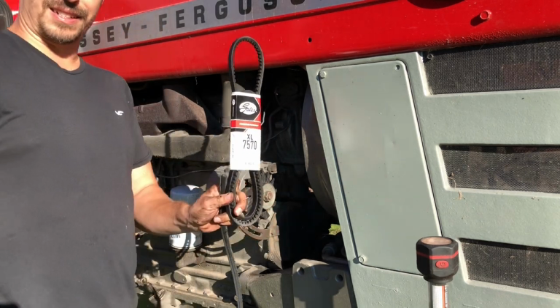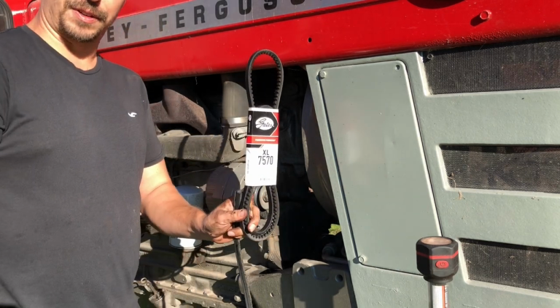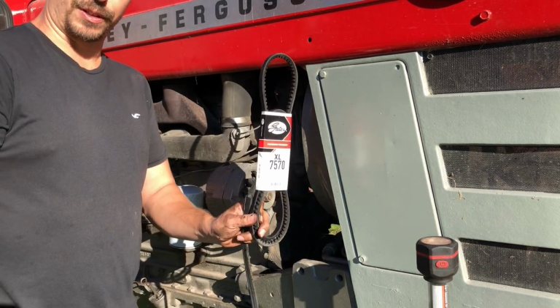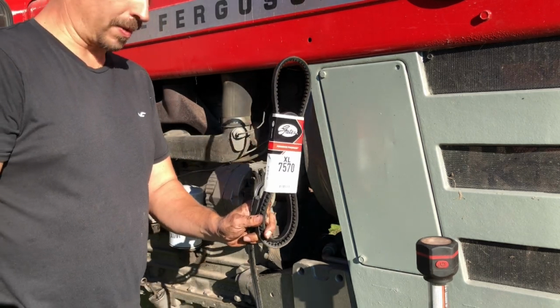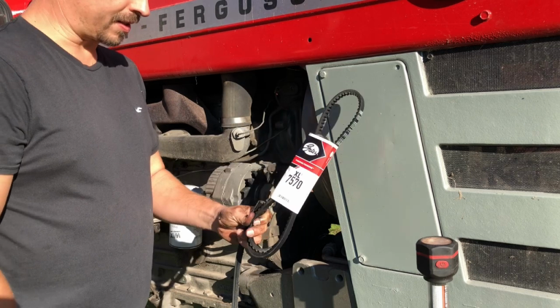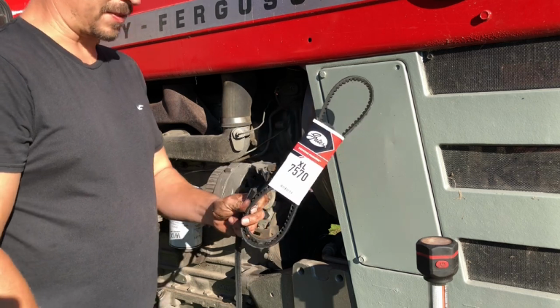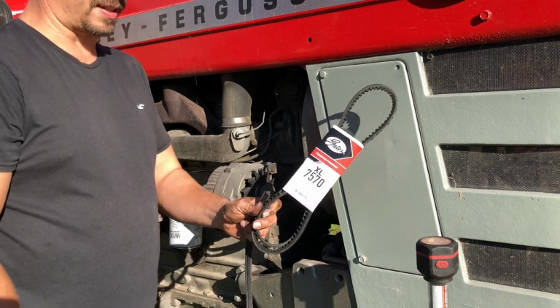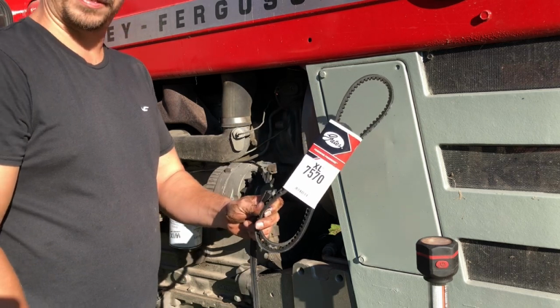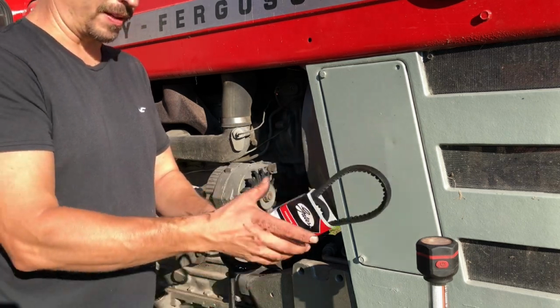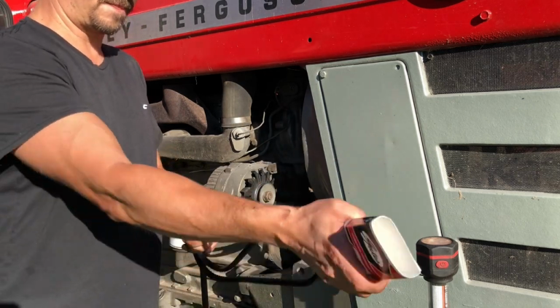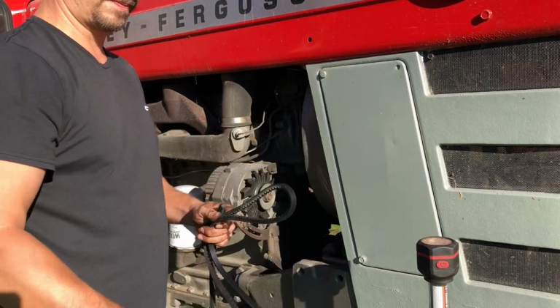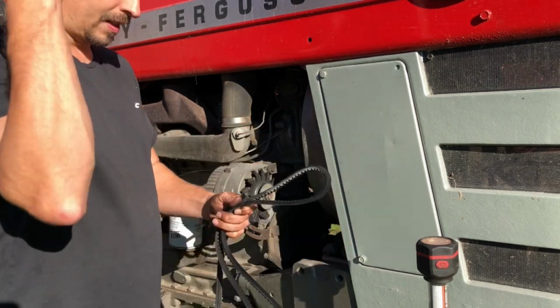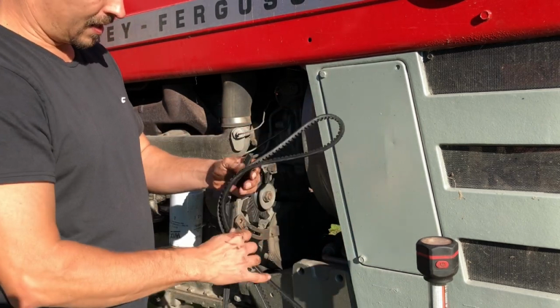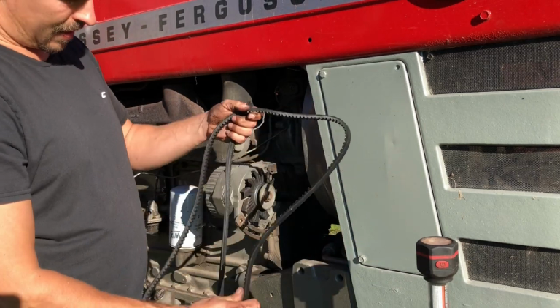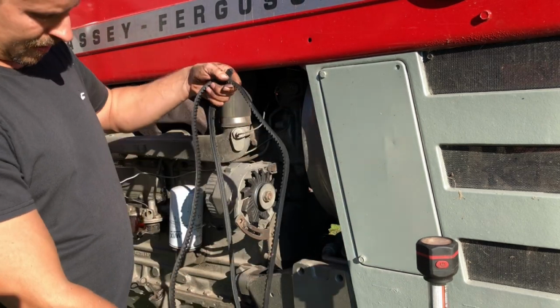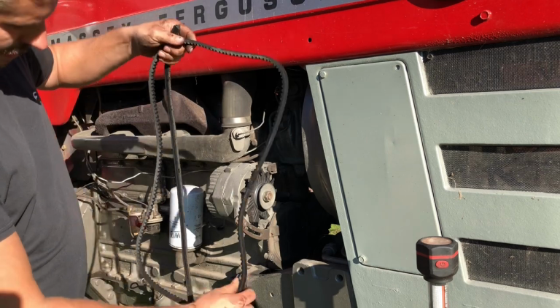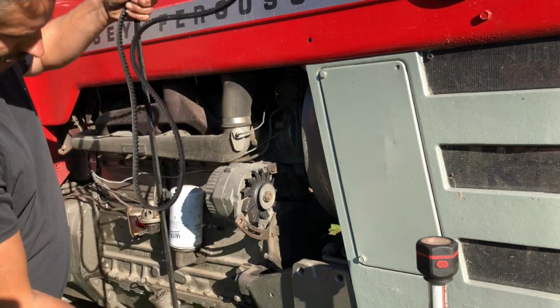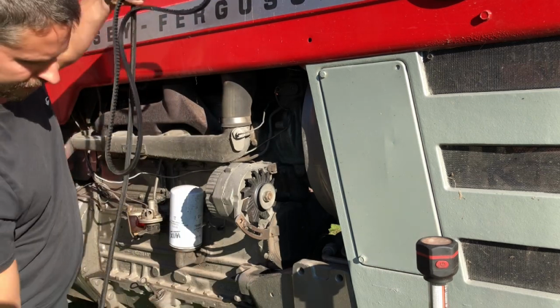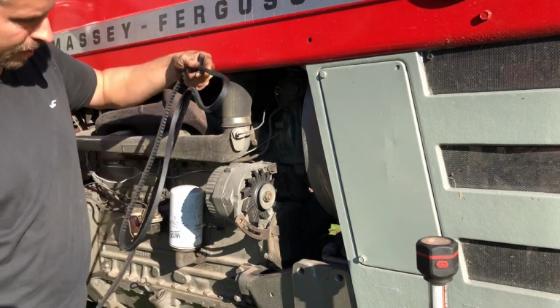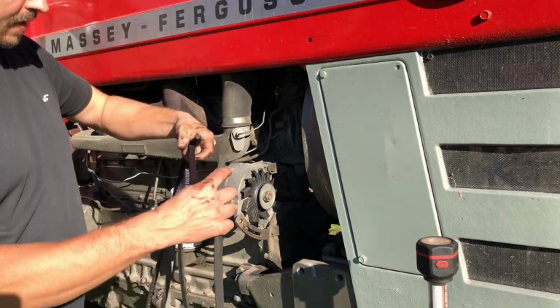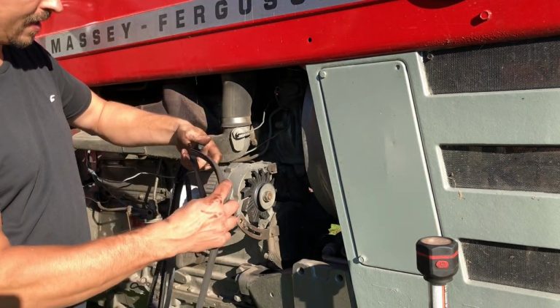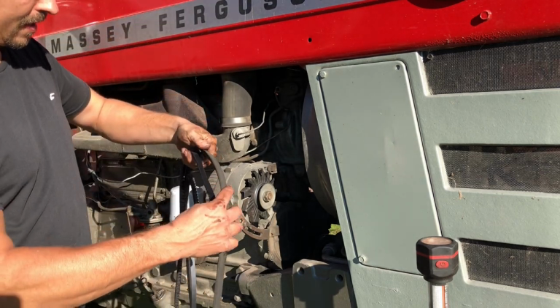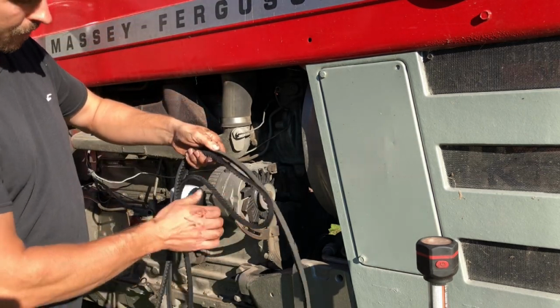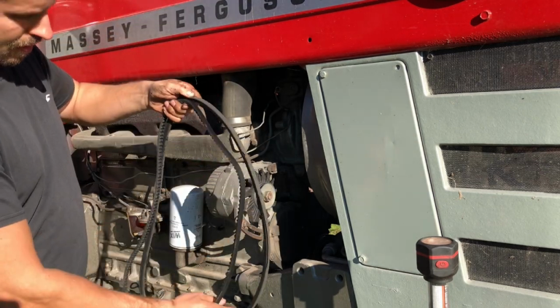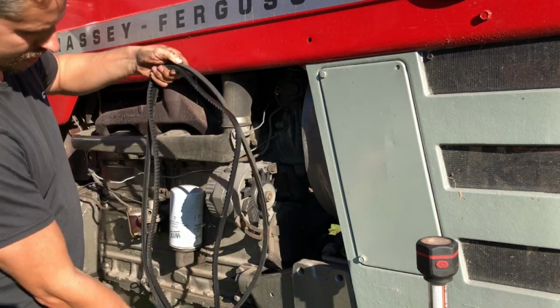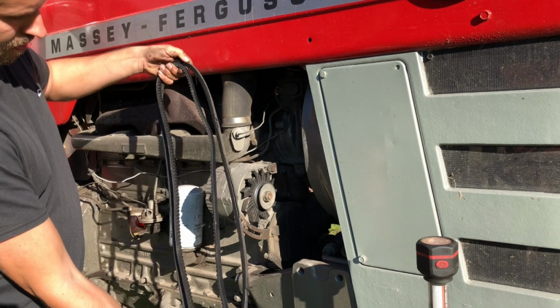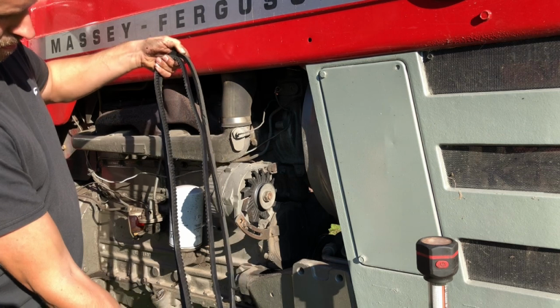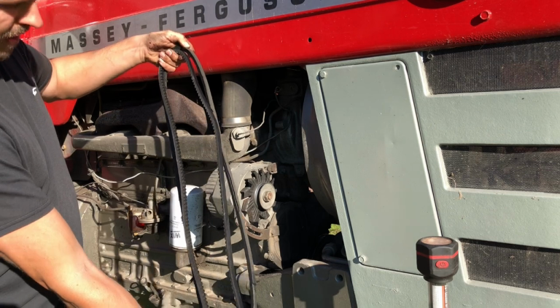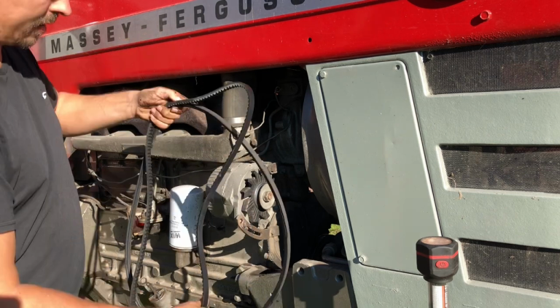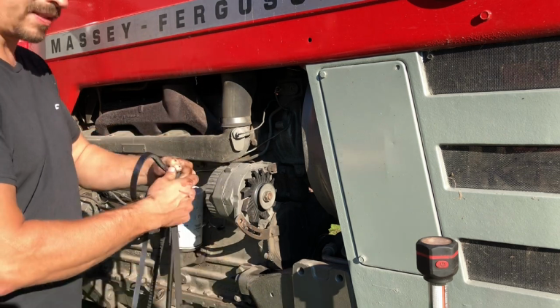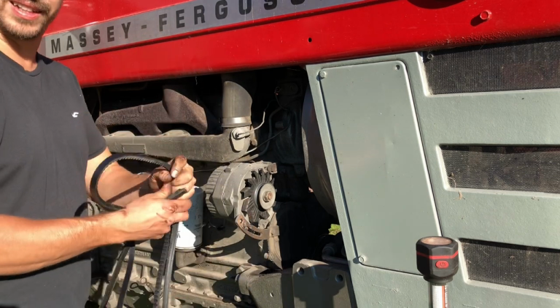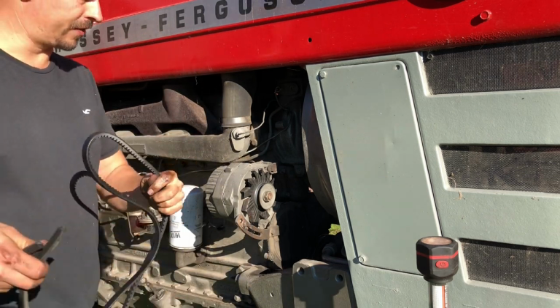Yesterday I went to my local auto parts house and picked up this Gates 7570 belt. Let's see if it looks close. Oh, I think that'll be just fine.